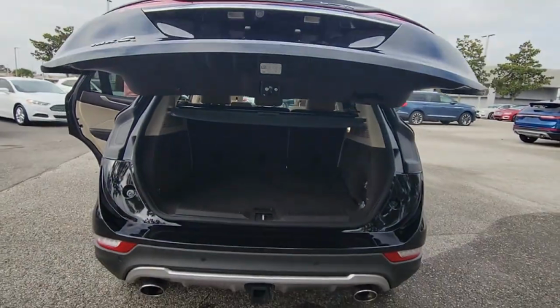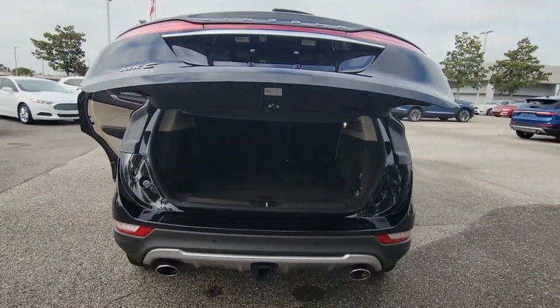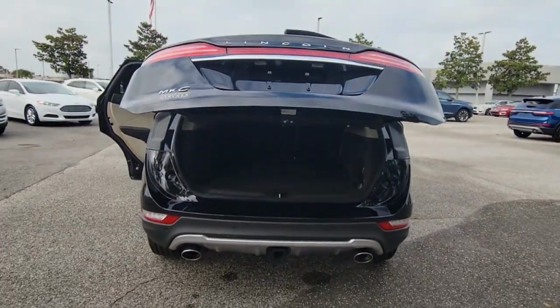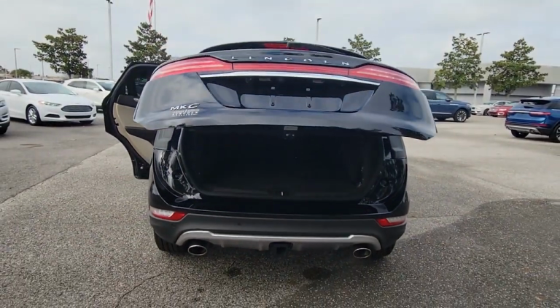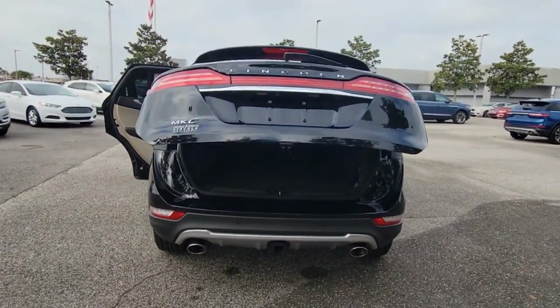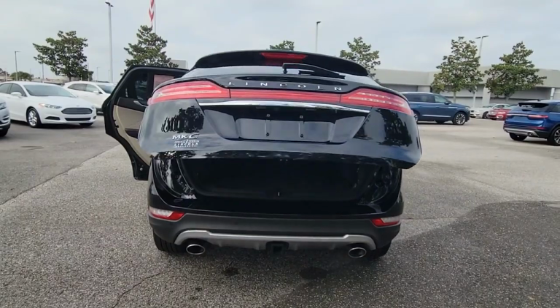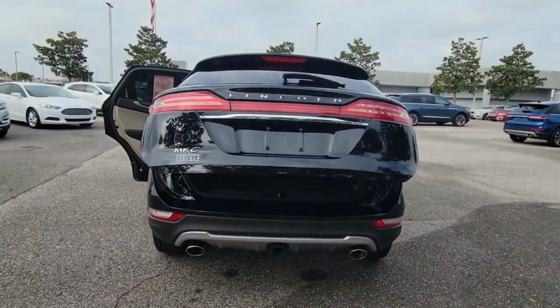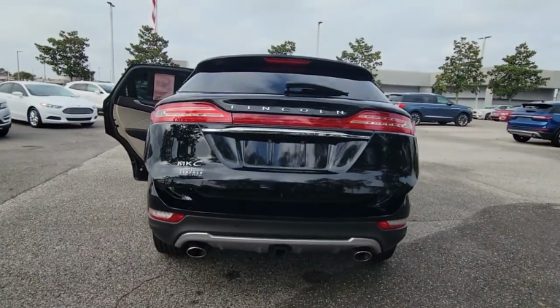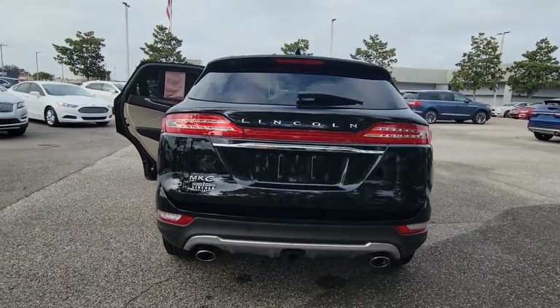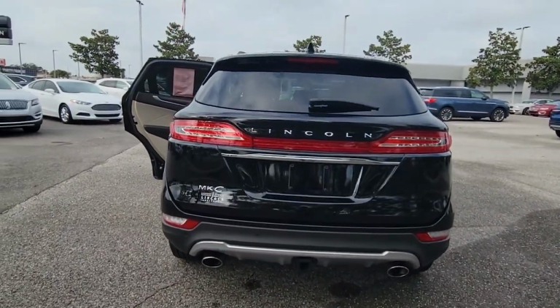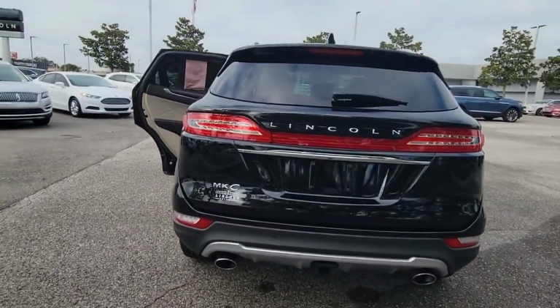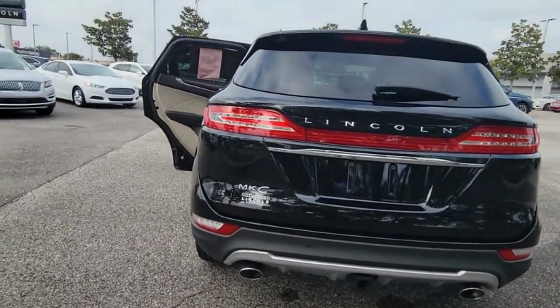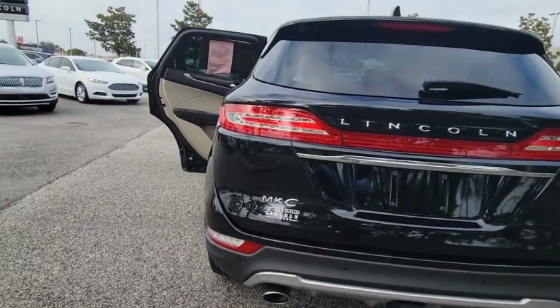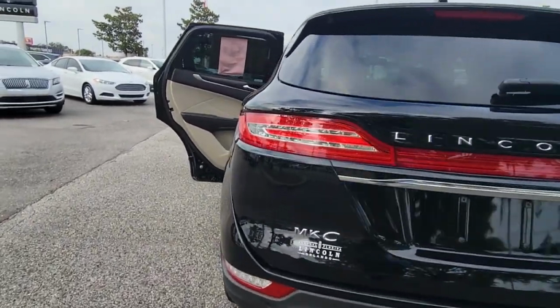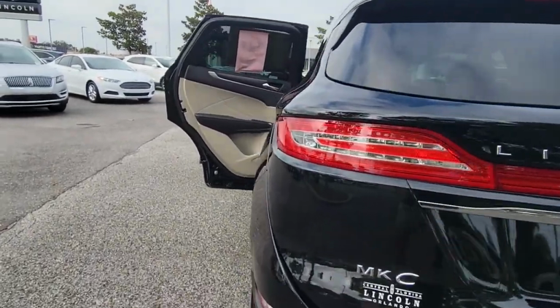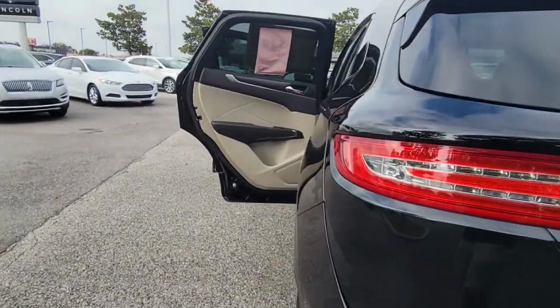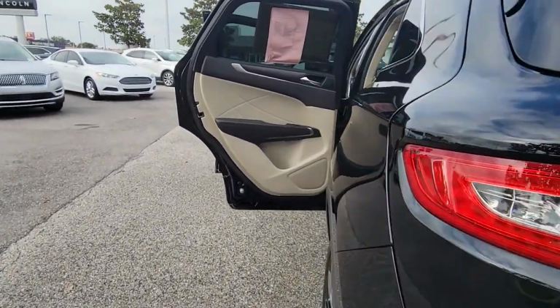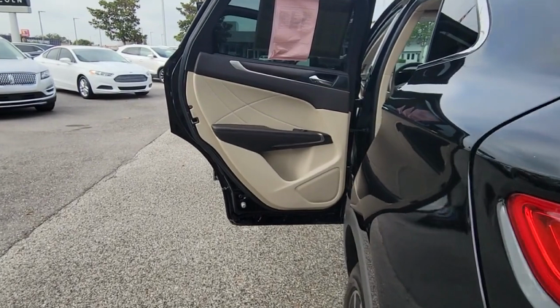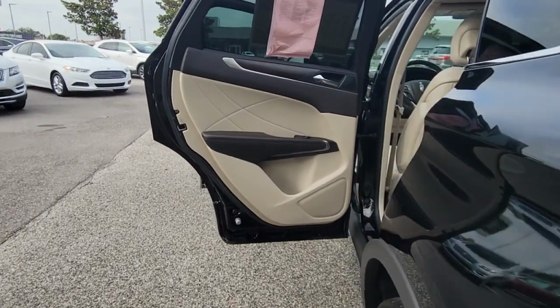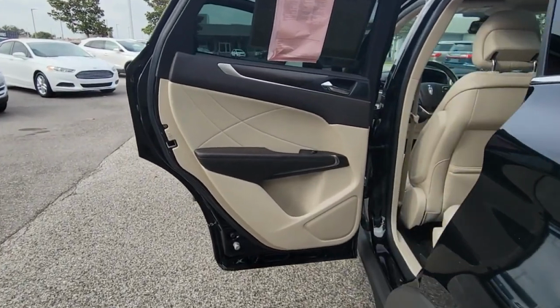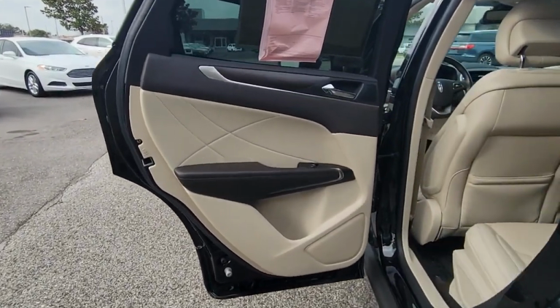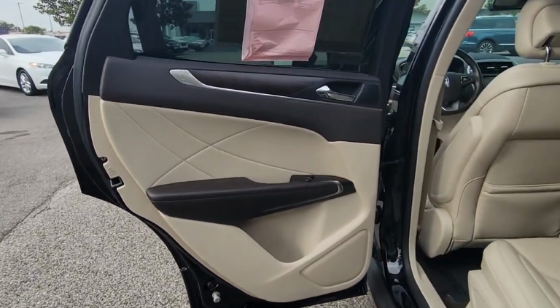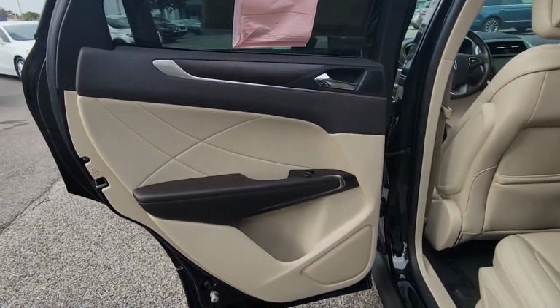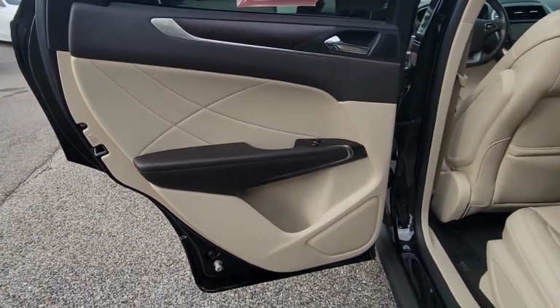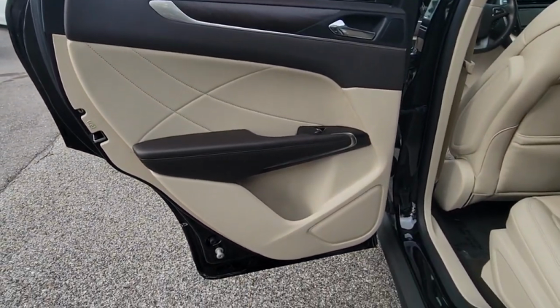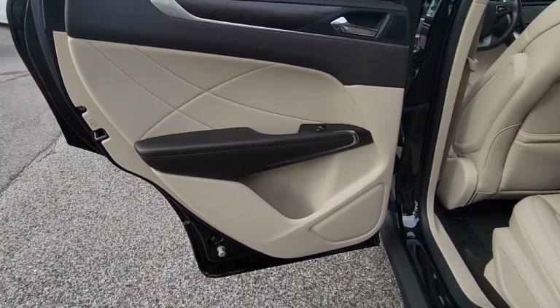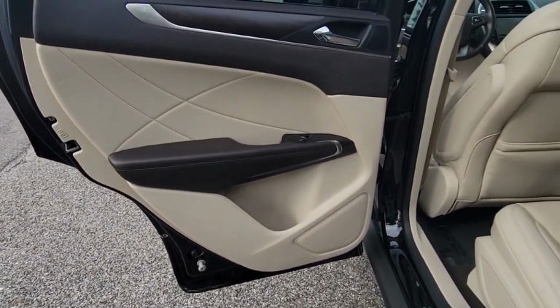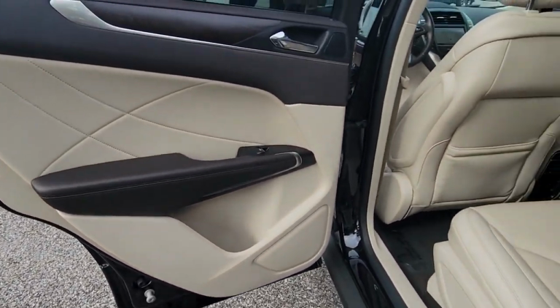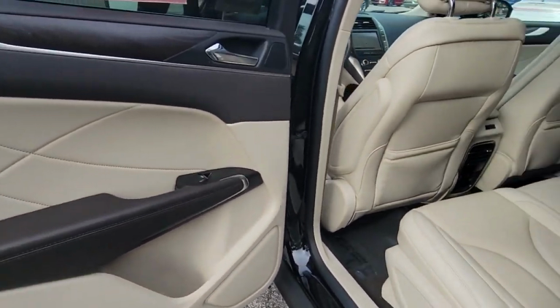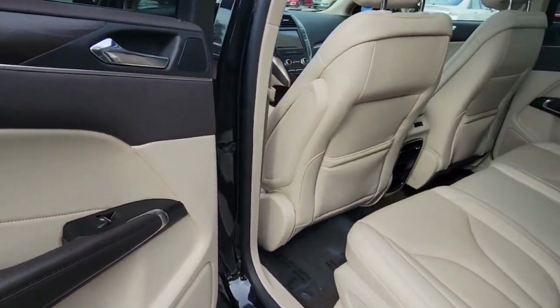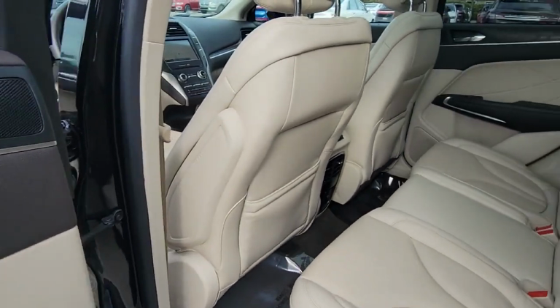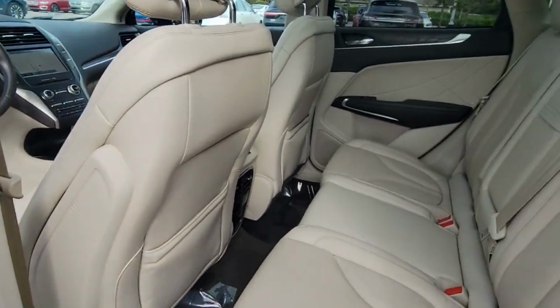Panoramic roof, navigation system, keyless entry, sun moonroof, backup camera, power lift gate, remote engine start, cooled front seat, power passenger seat, wood grain interior trim.